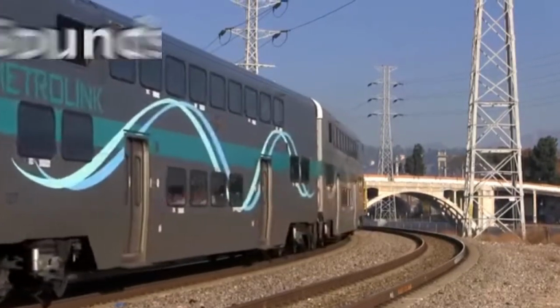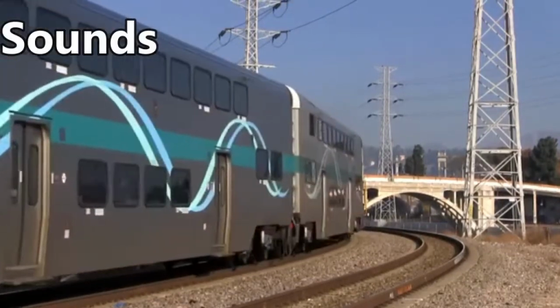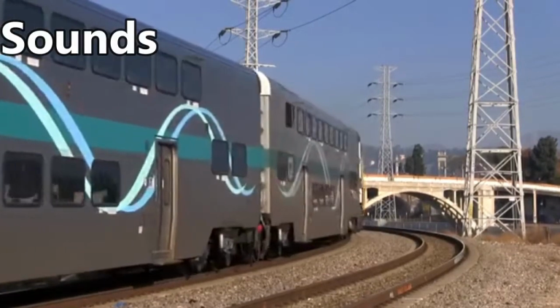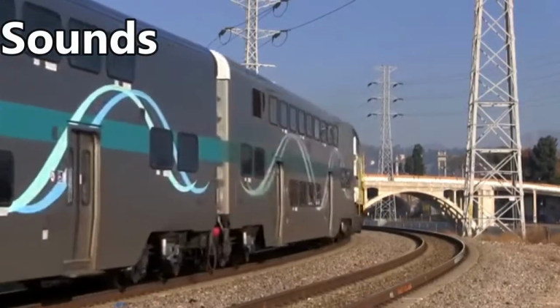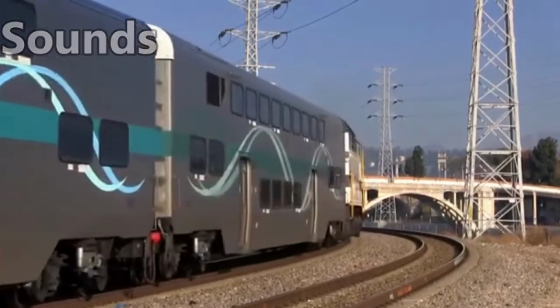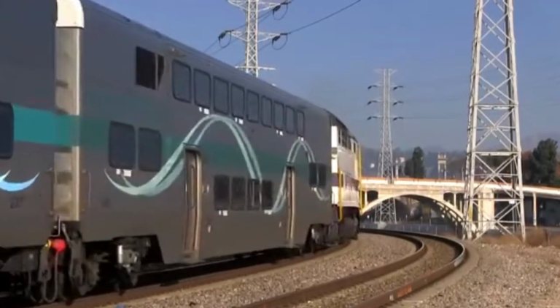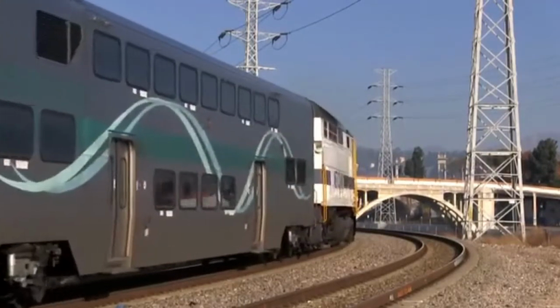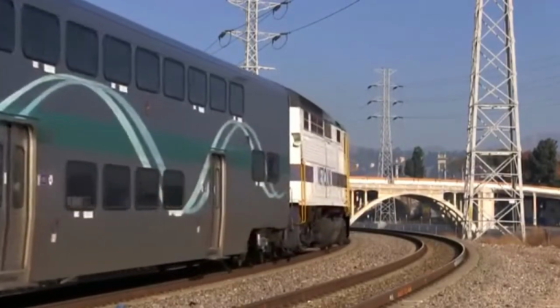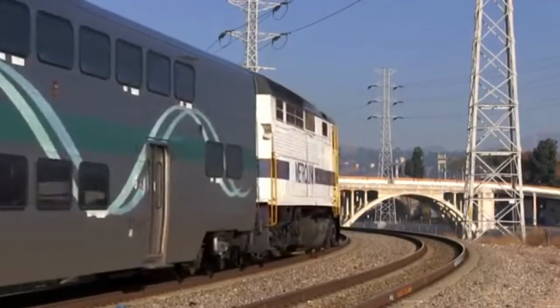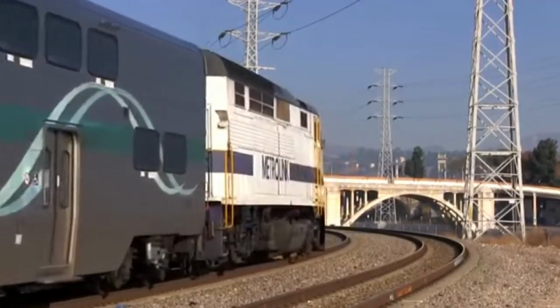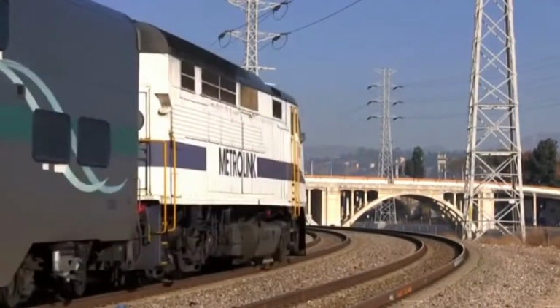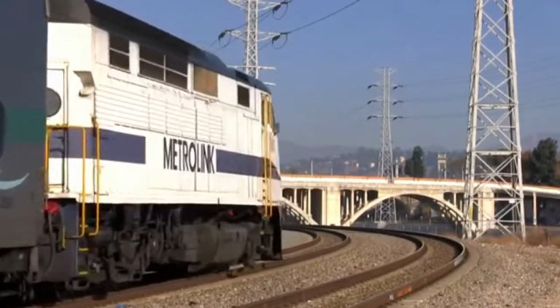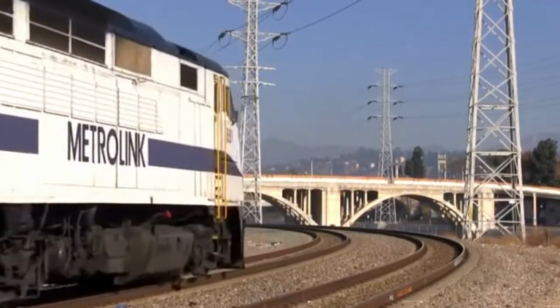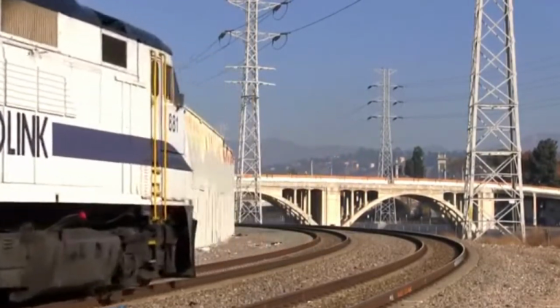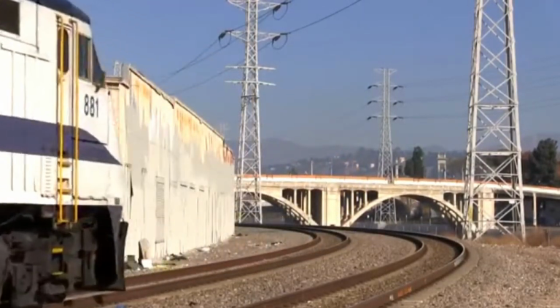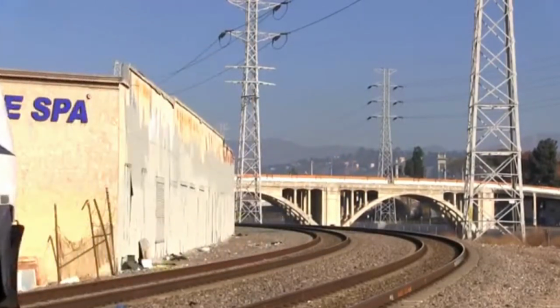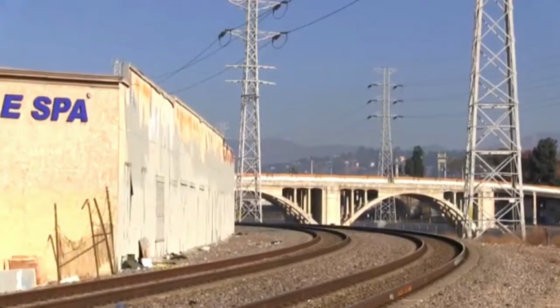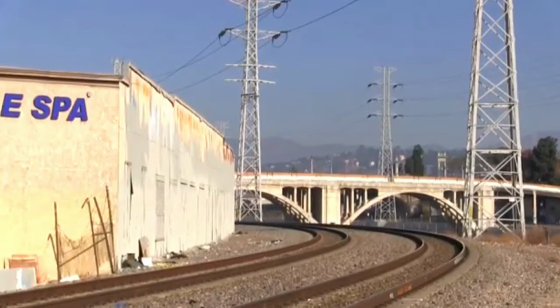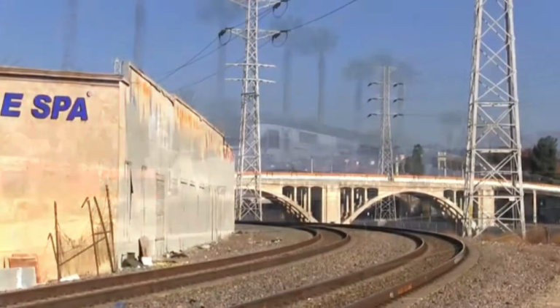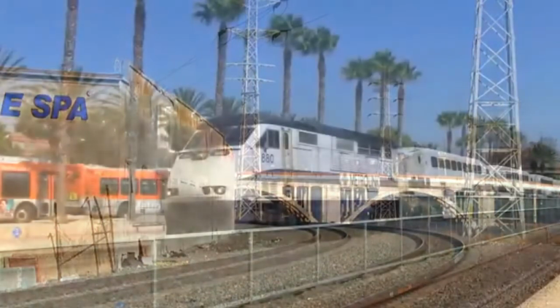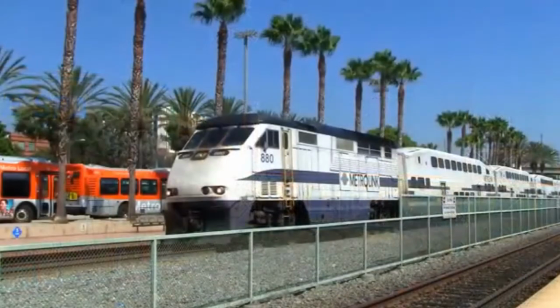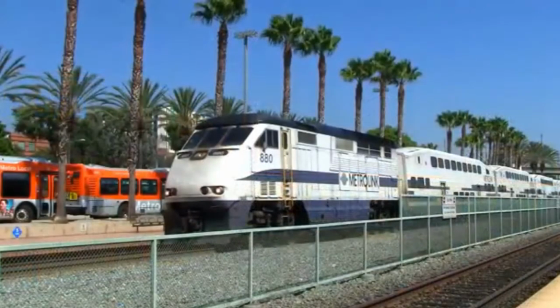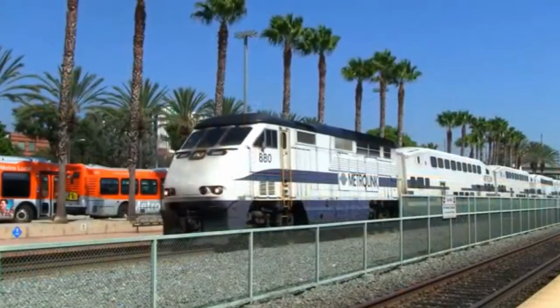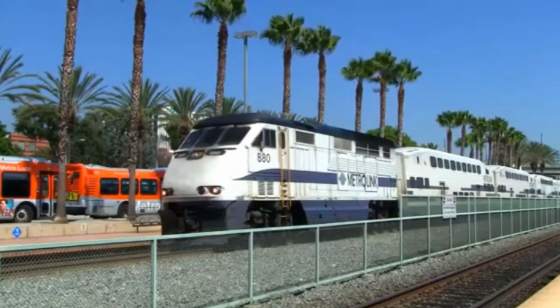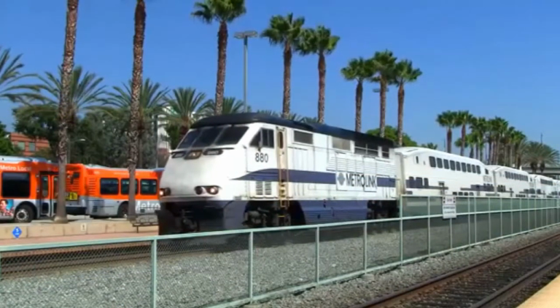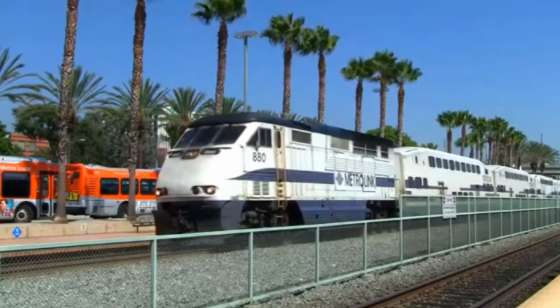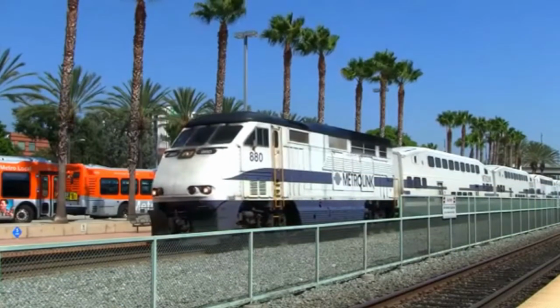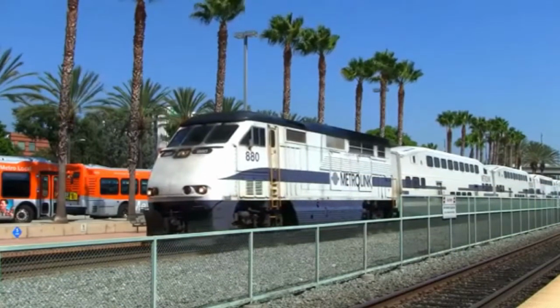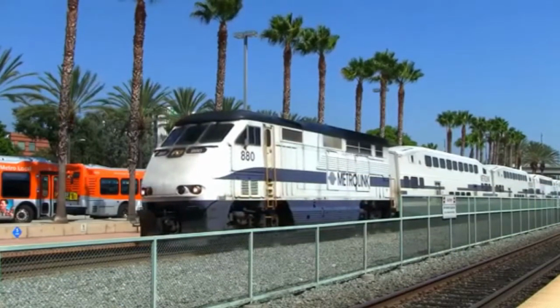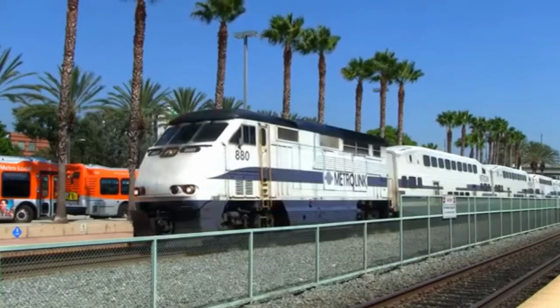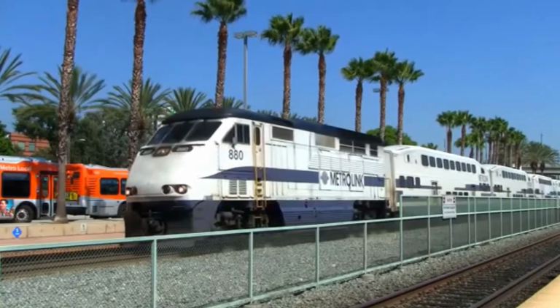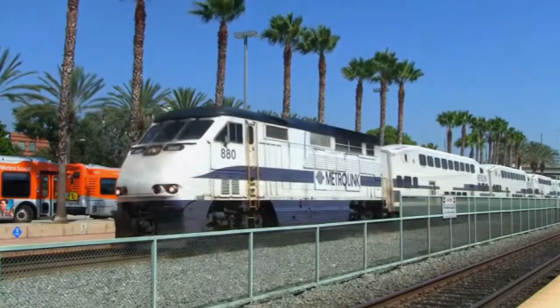For the newer gen Metrolink trains, they will need a custom horn. Luckily, they both use the same bell as the MP36PH-3C on Peninsula Corridor. The newer gen Metrolink trains use a Nathan K2 horn.